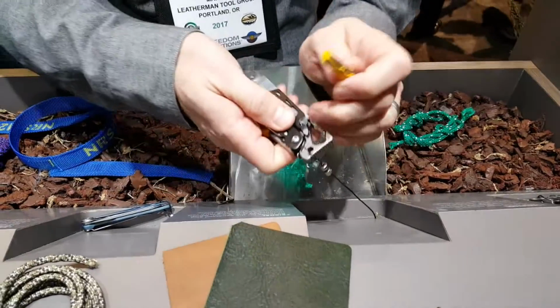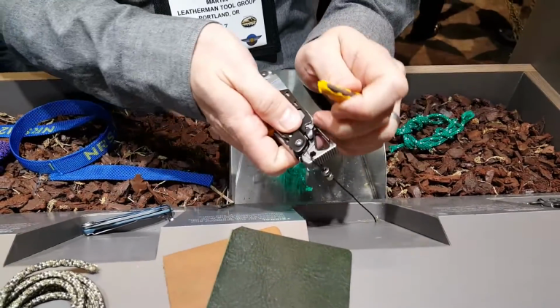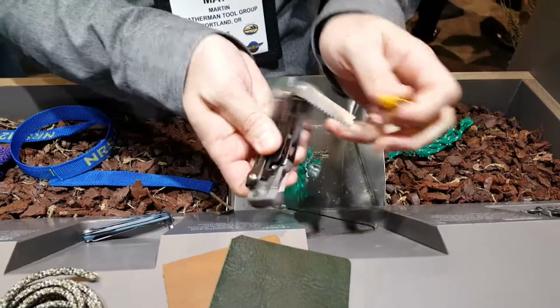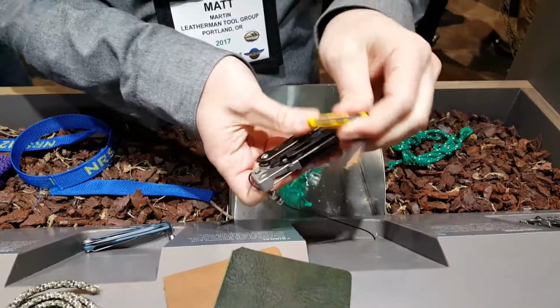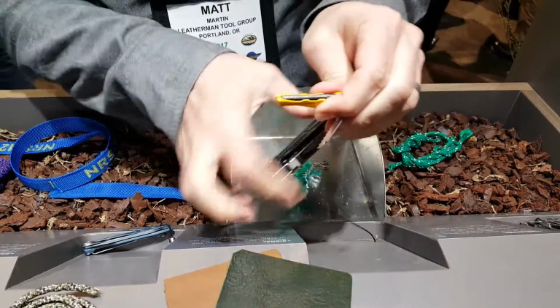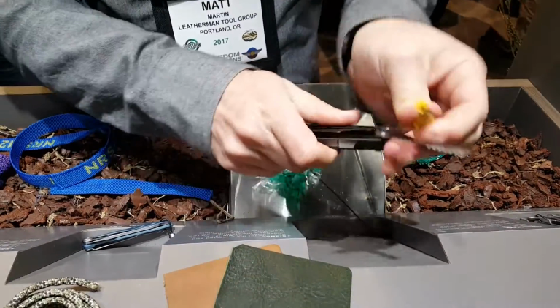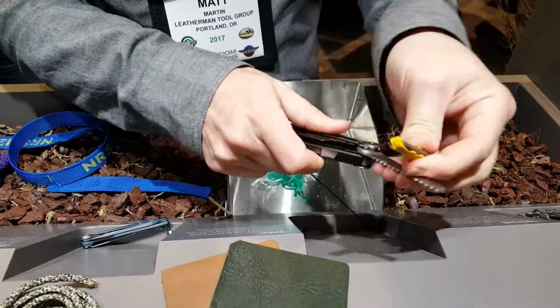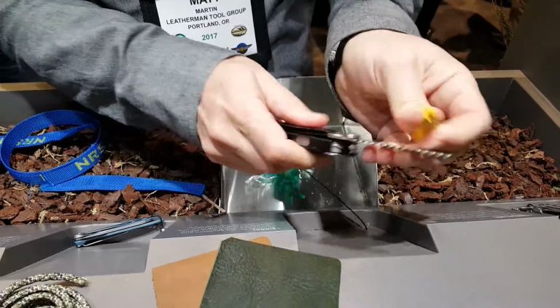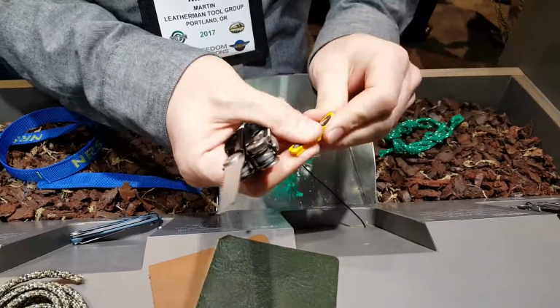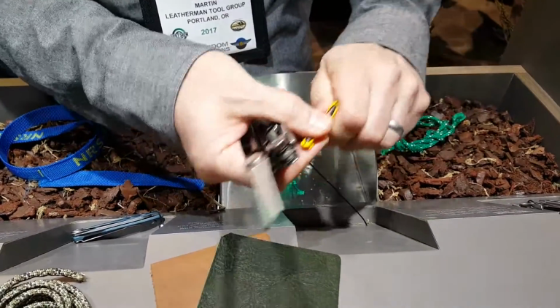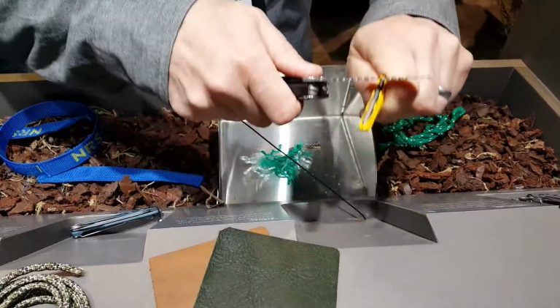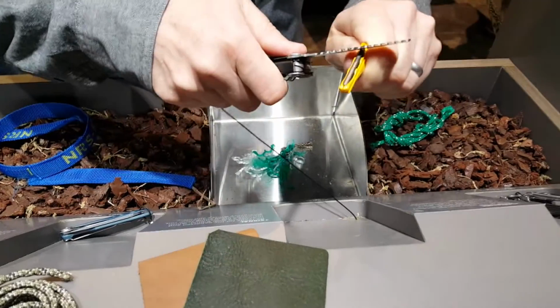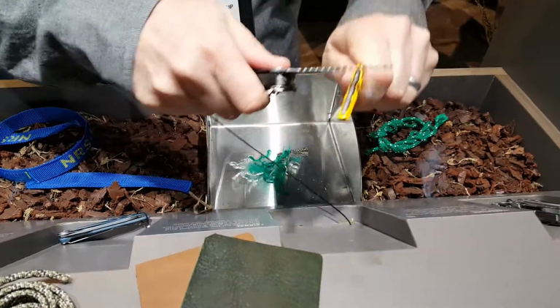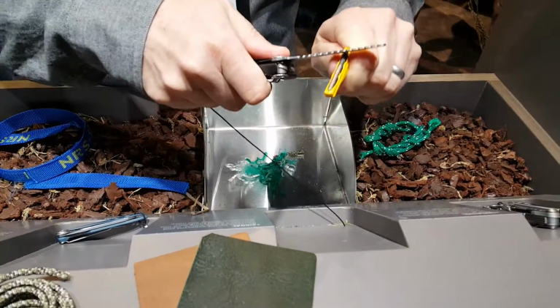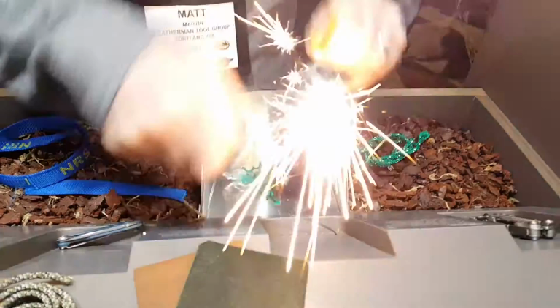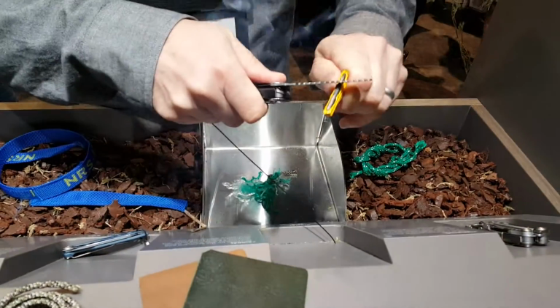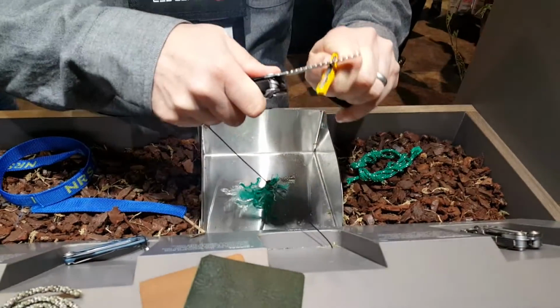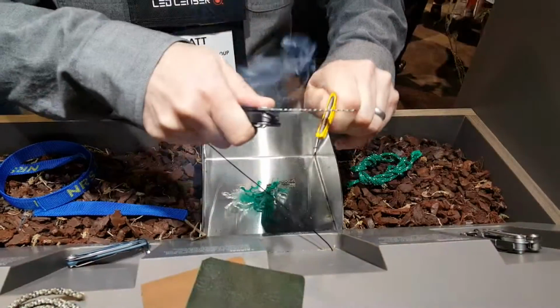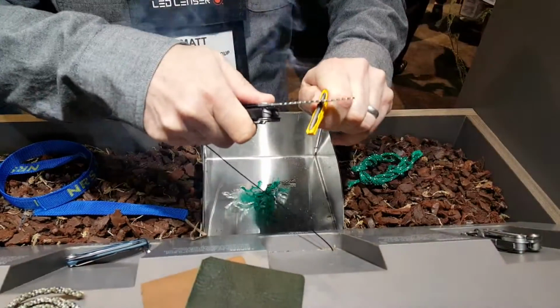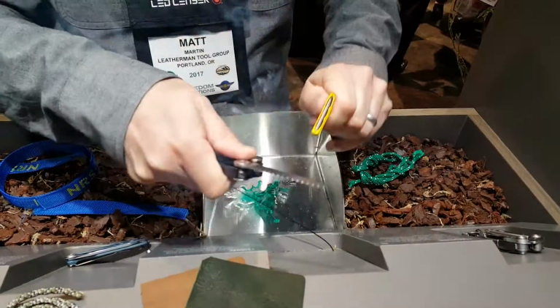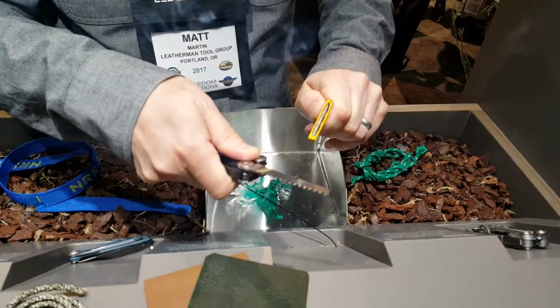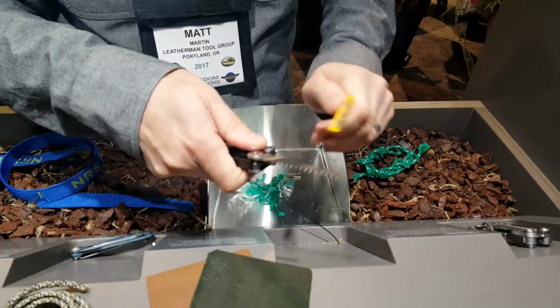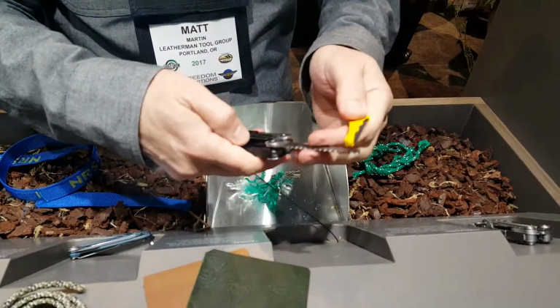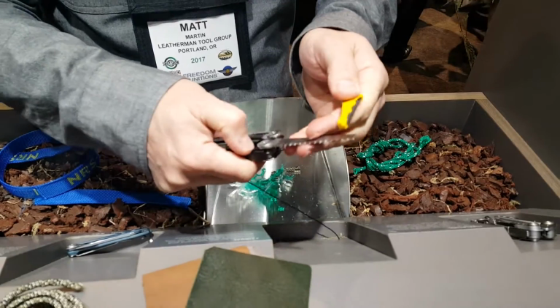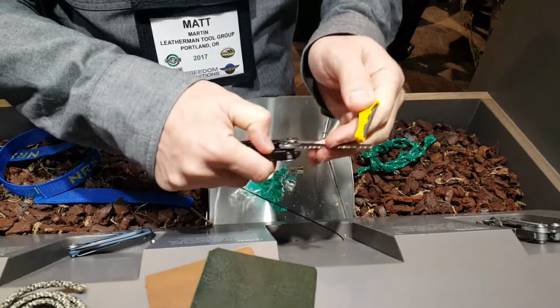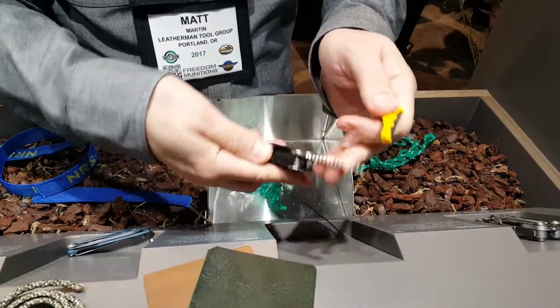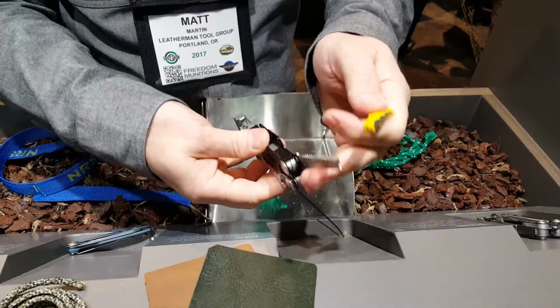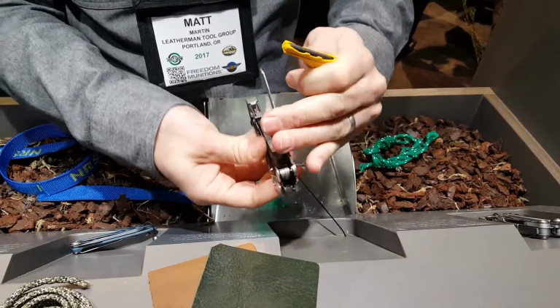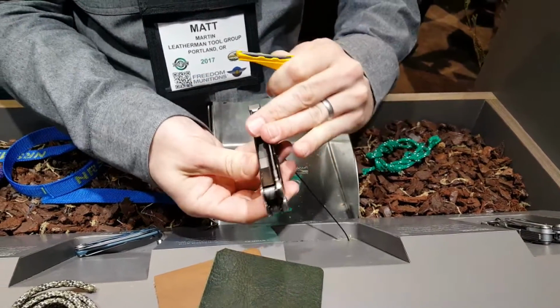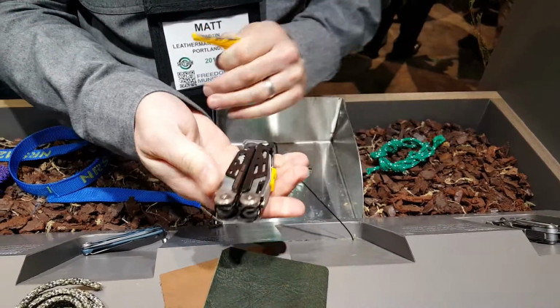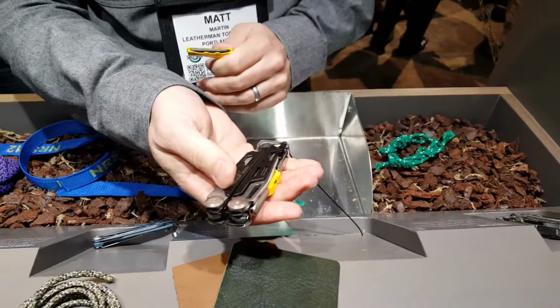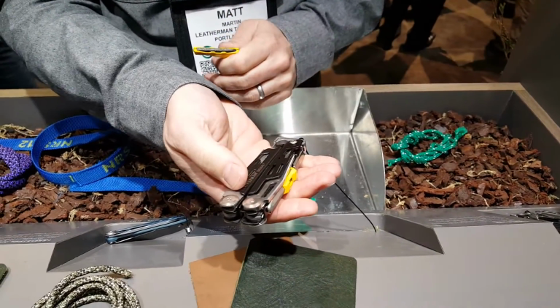It doubles as a safety whistle, and then you can strike your ferro rod to start a fire — which I'll demonstrate for you right now. Fantastic. So that's the Signal at $99 retail price in the U.S.